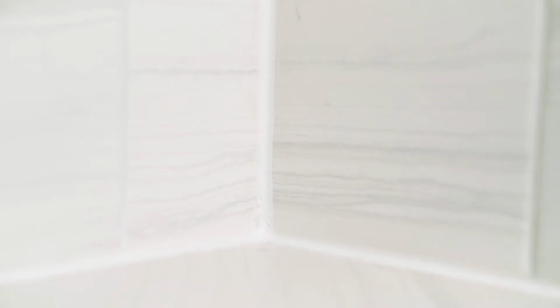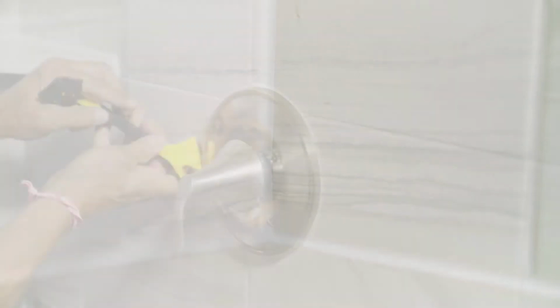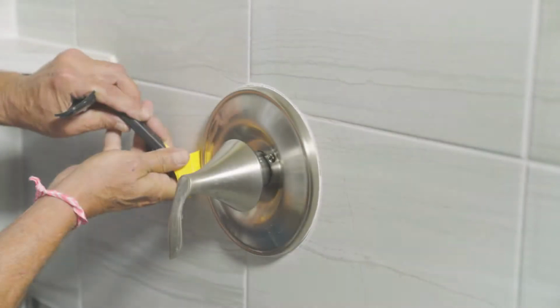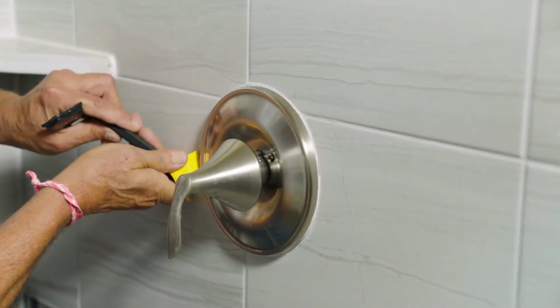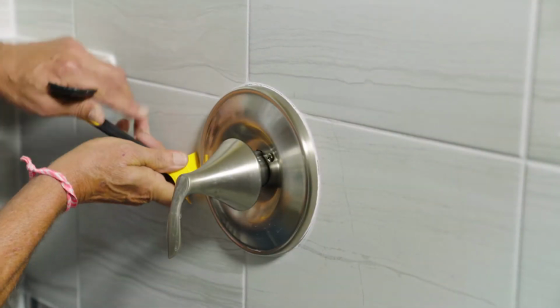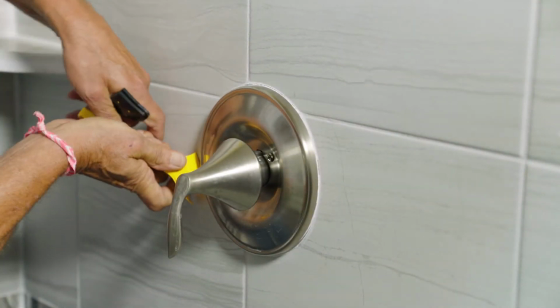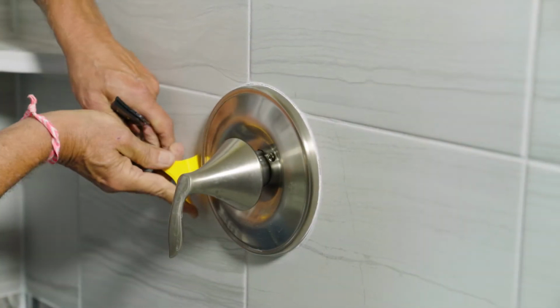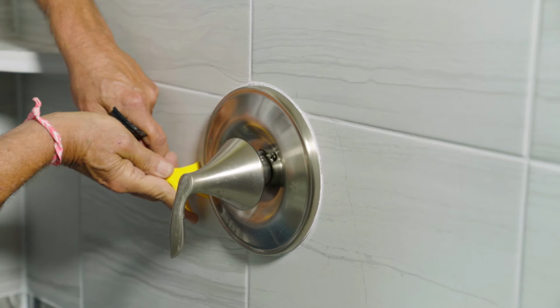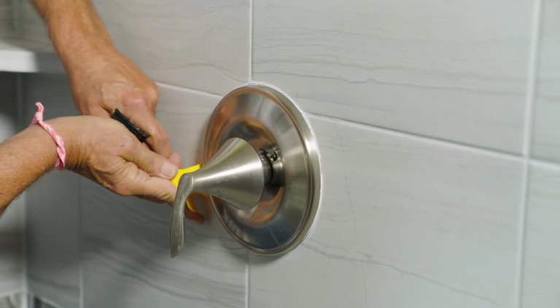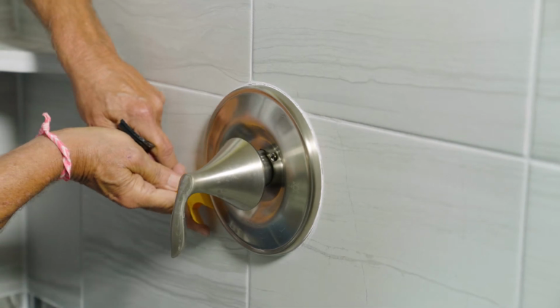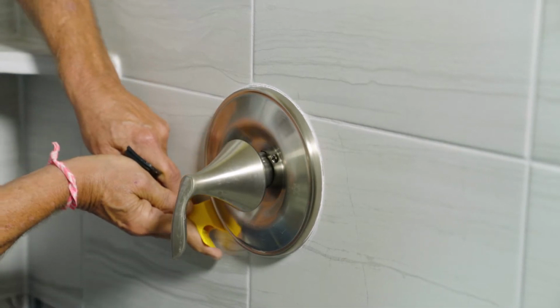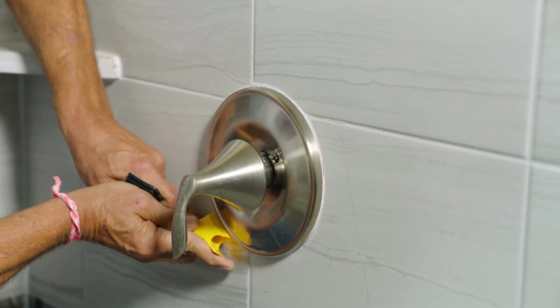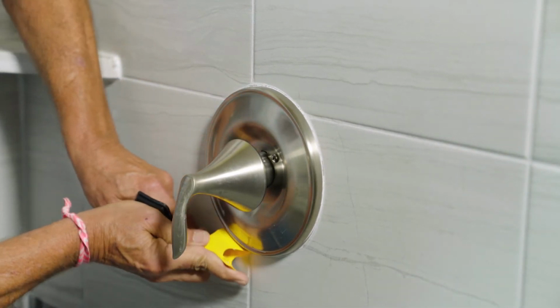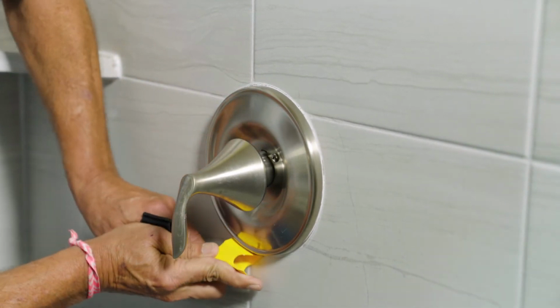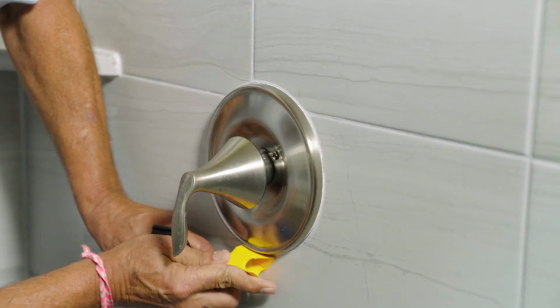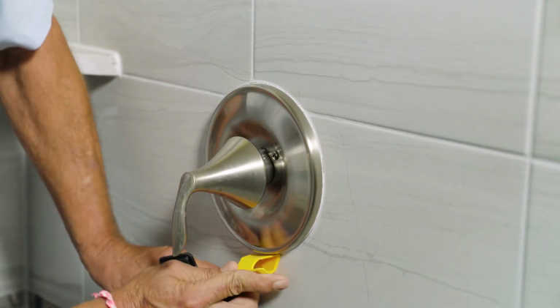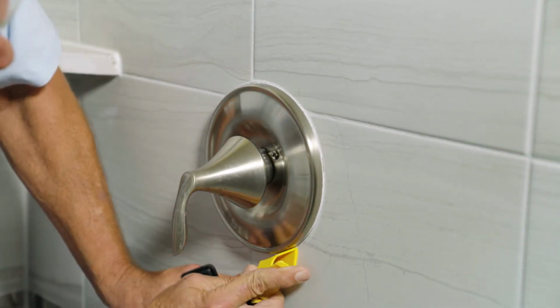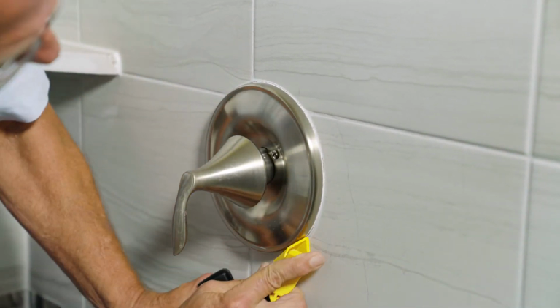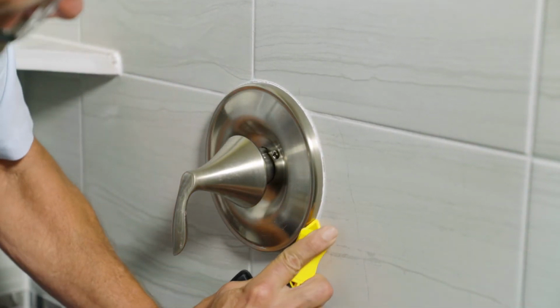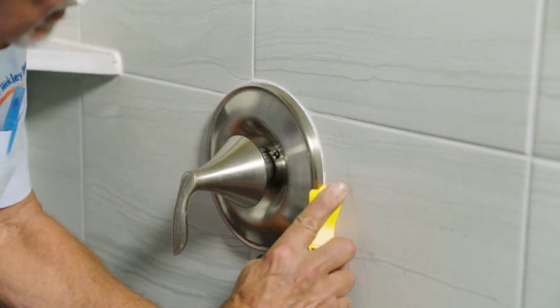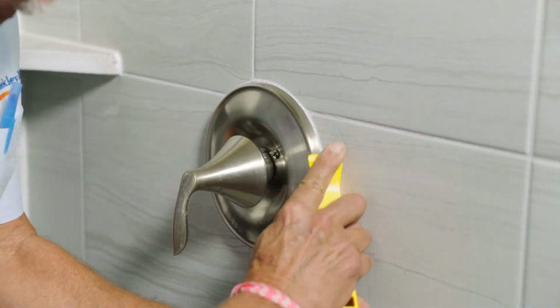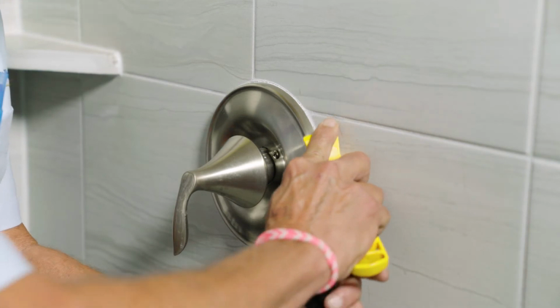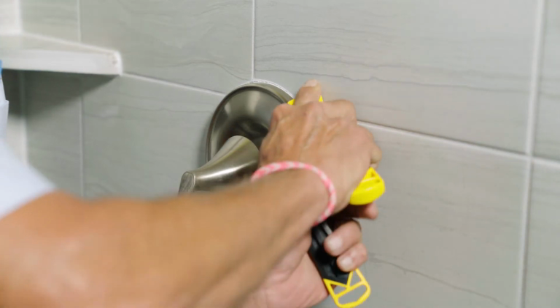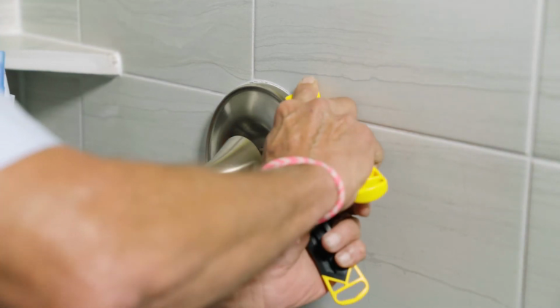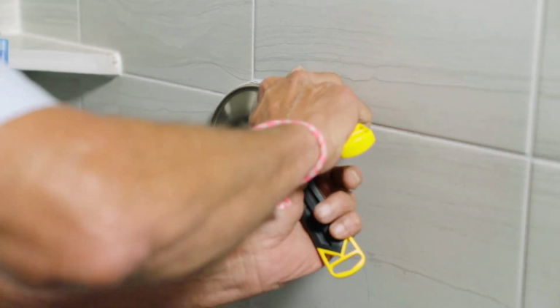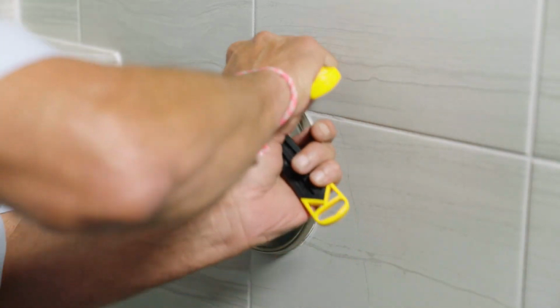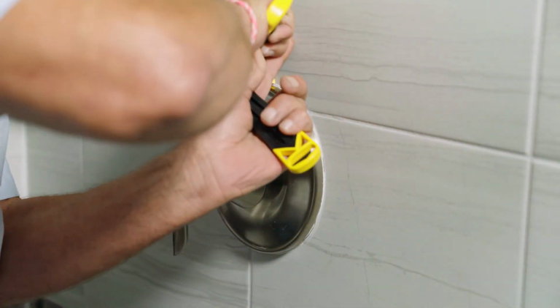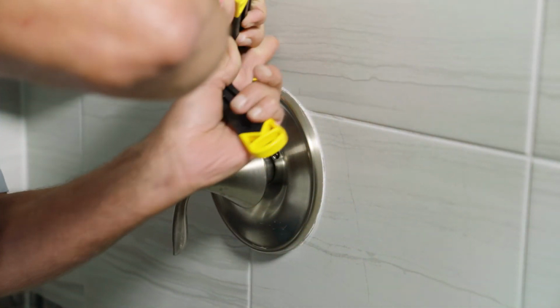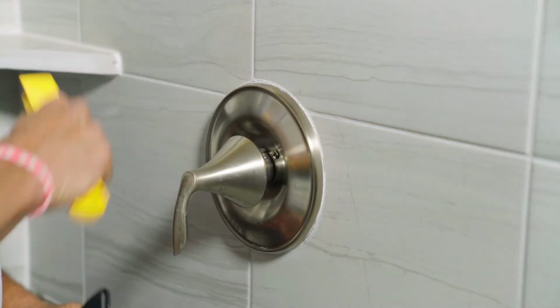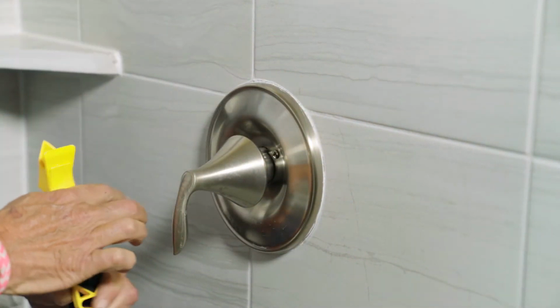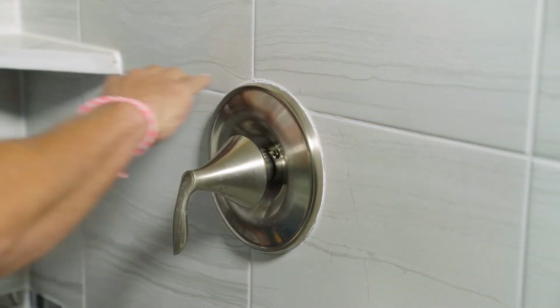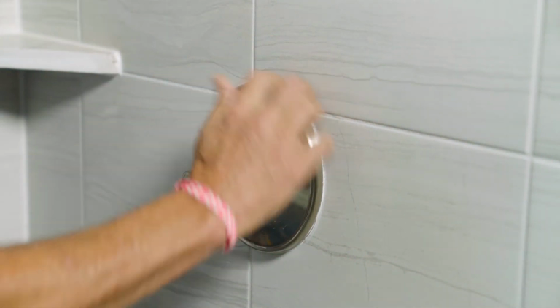Silicone caulk can be removed with a utility knife. Be careful and go slow so that you don't cut the surface or yourself. After you have removed the old caulk, clean the area and allow it to dry for a few minutes.